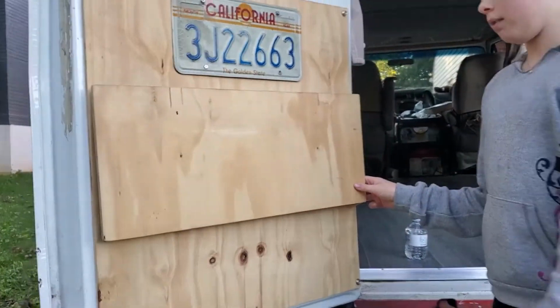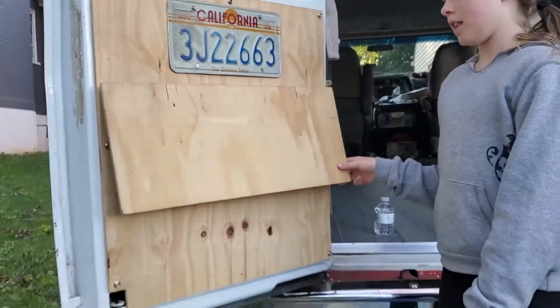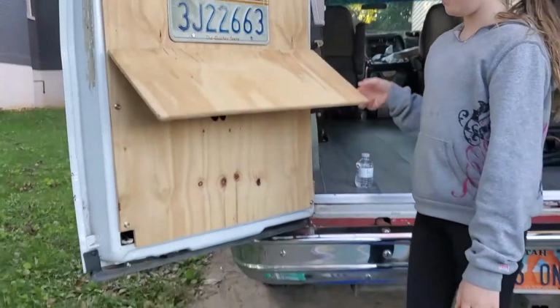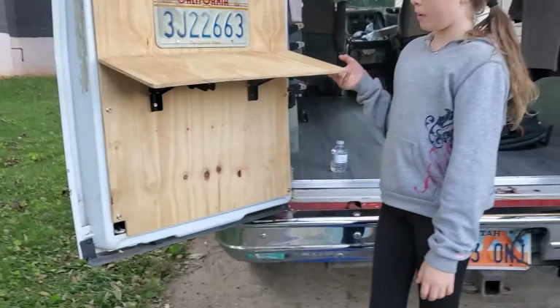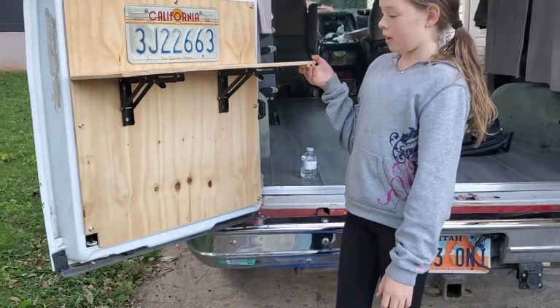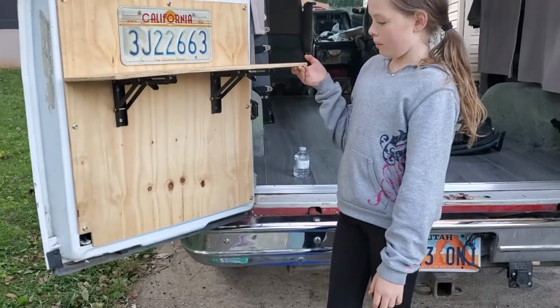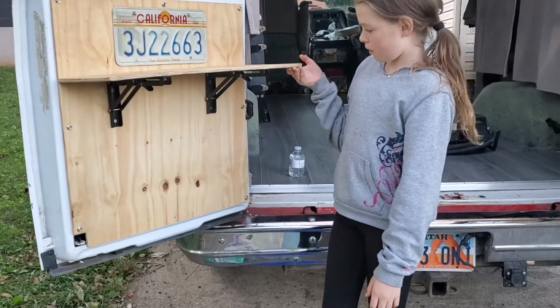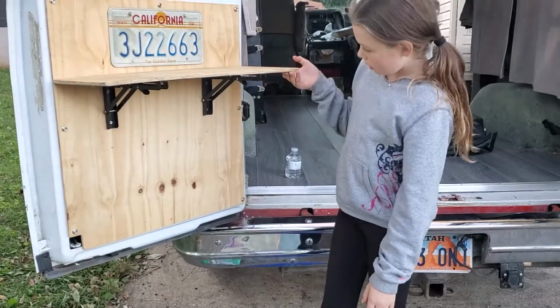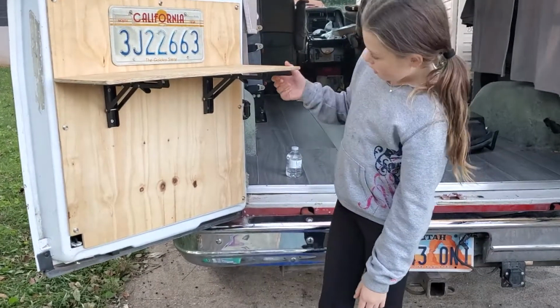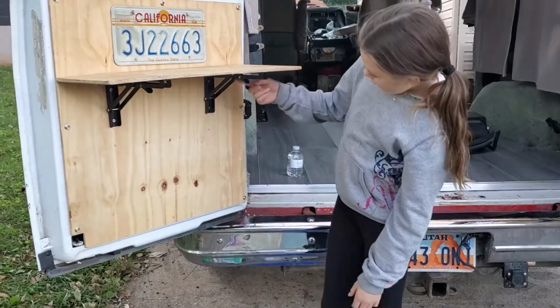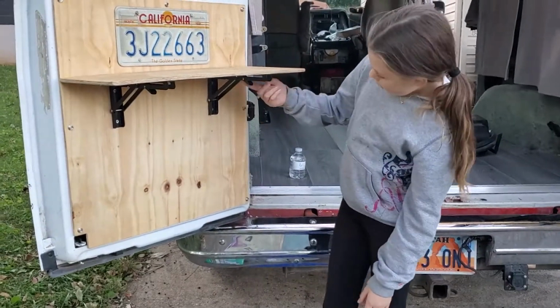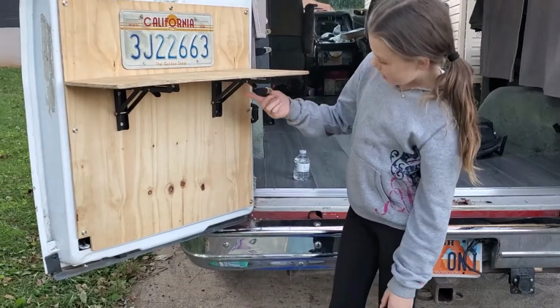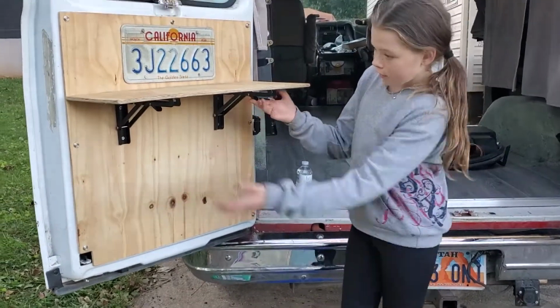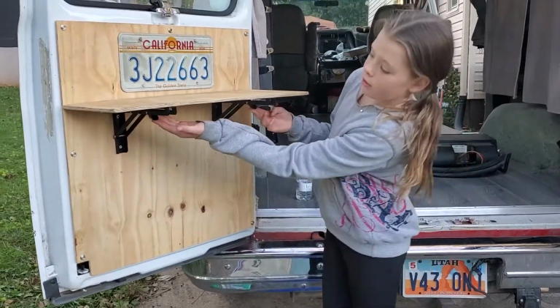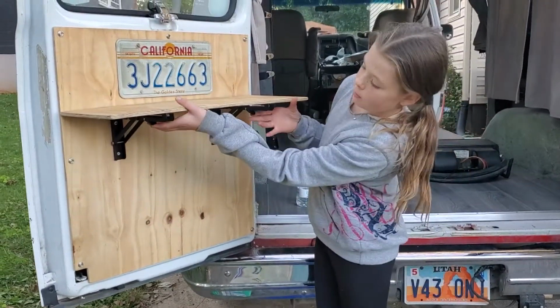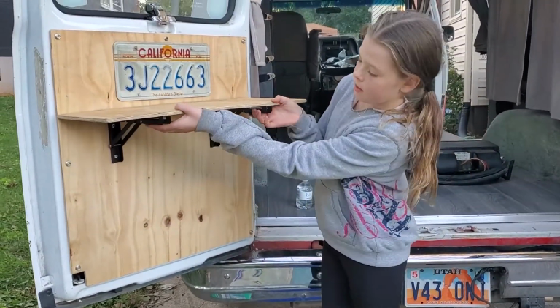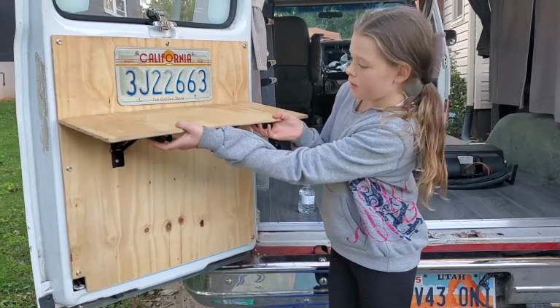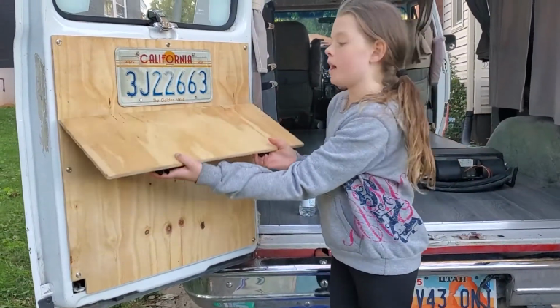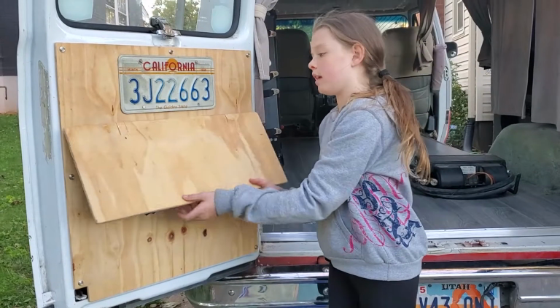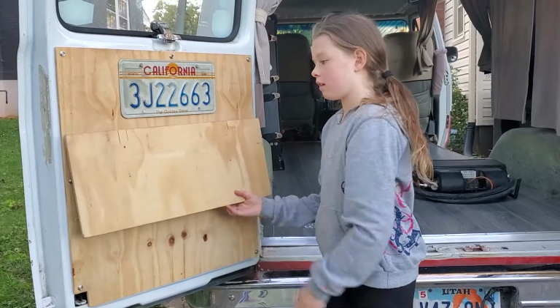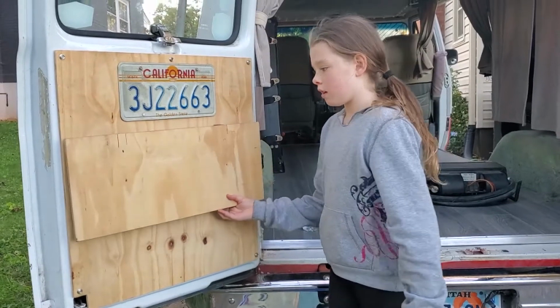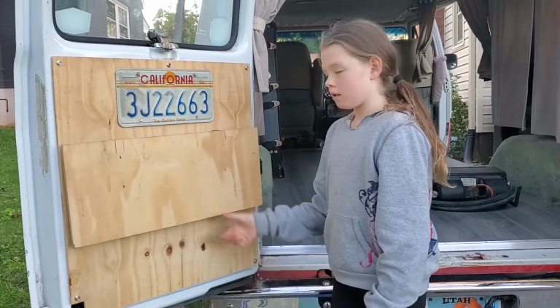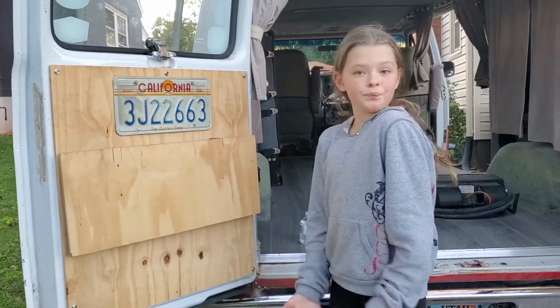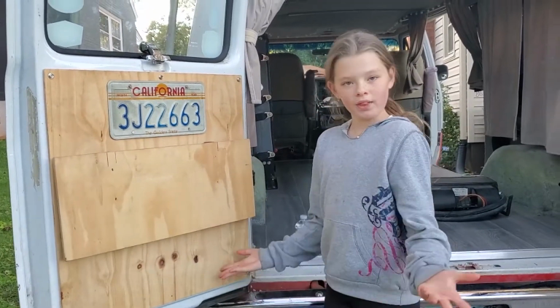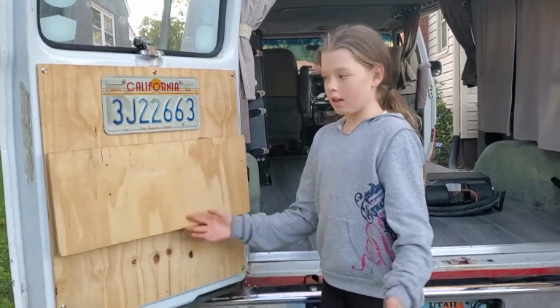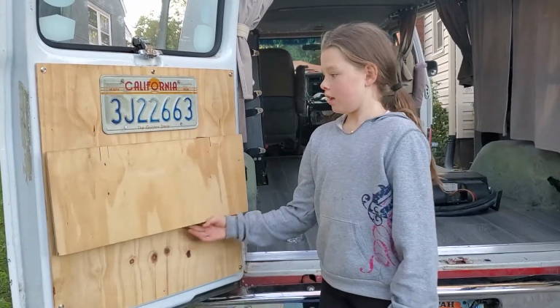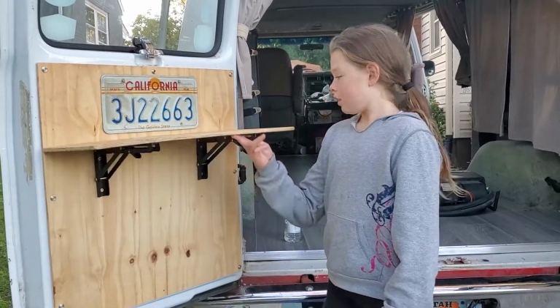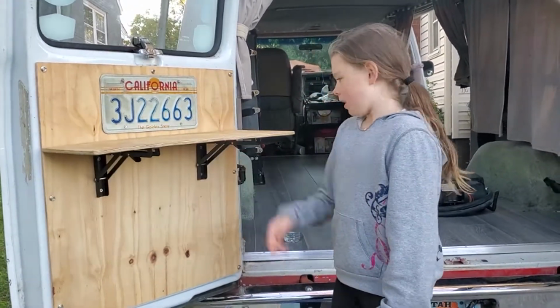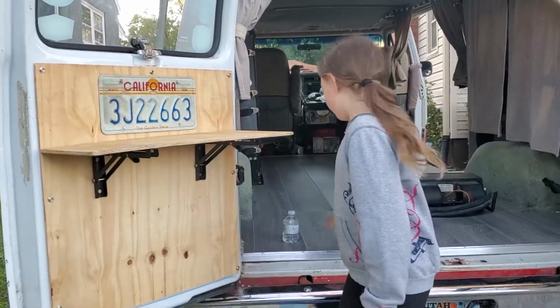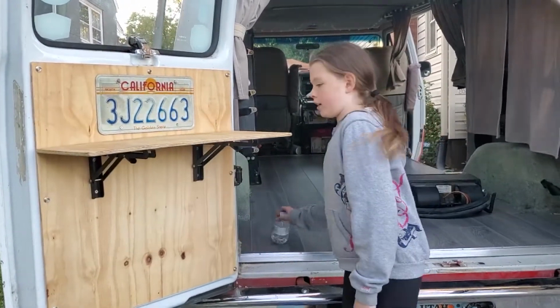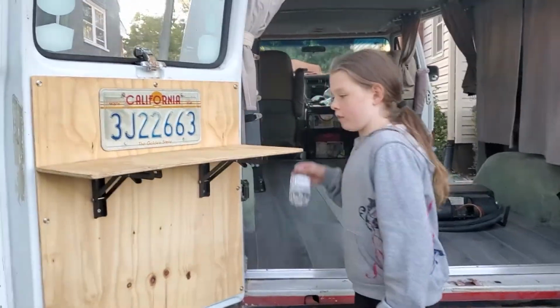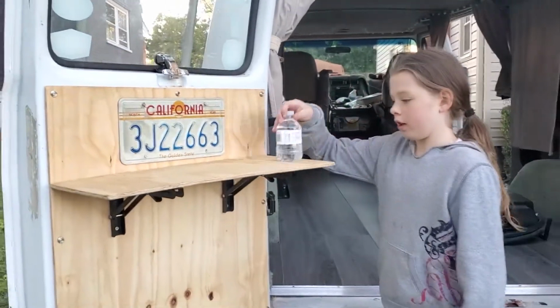These go down like that and then you can put it up and it locks — all you have to do is press these button things. I have a demonstration for you.